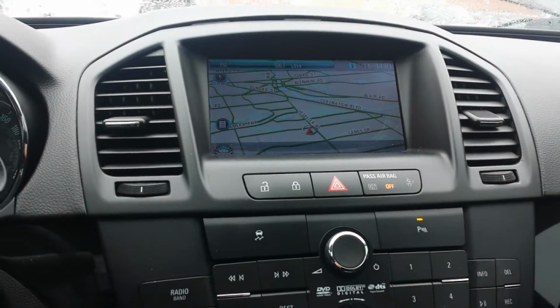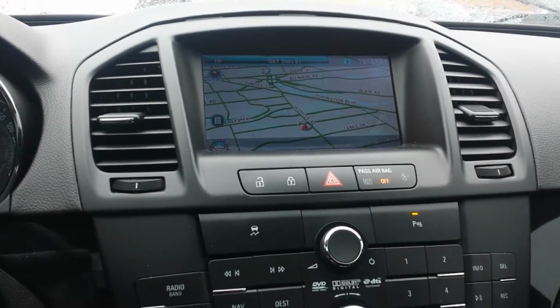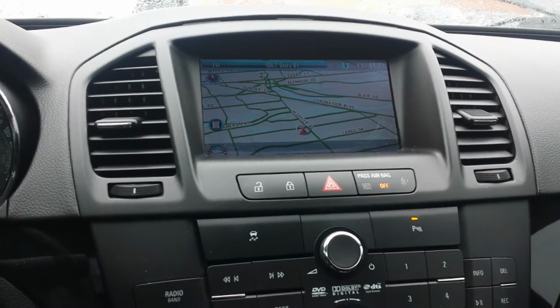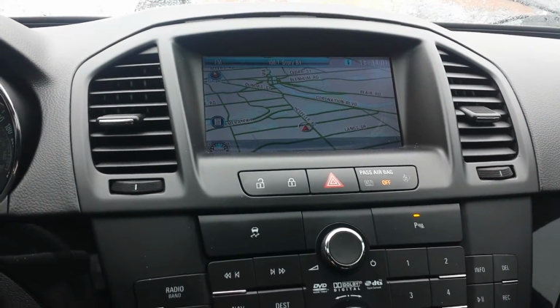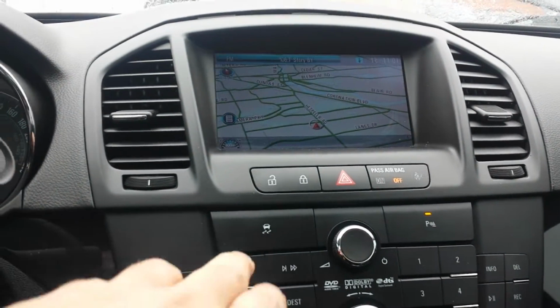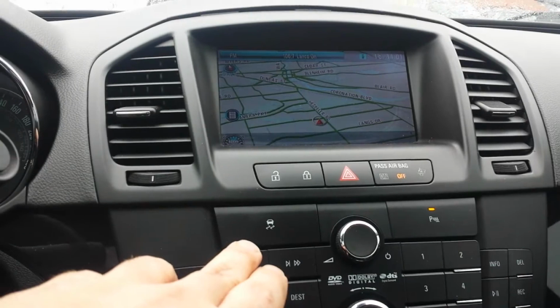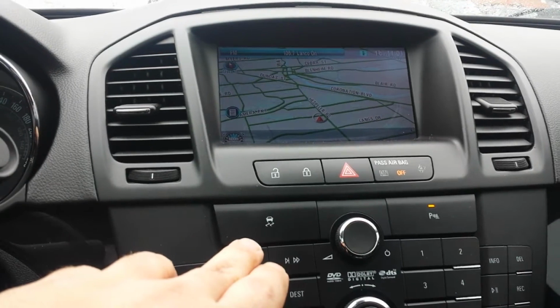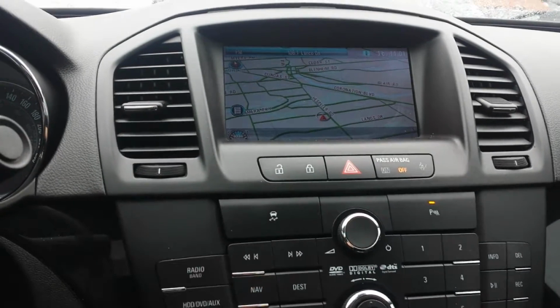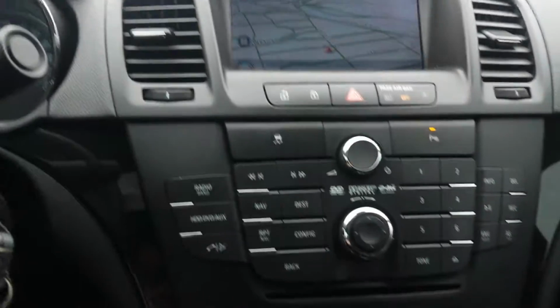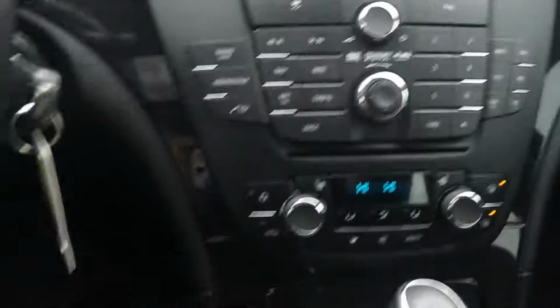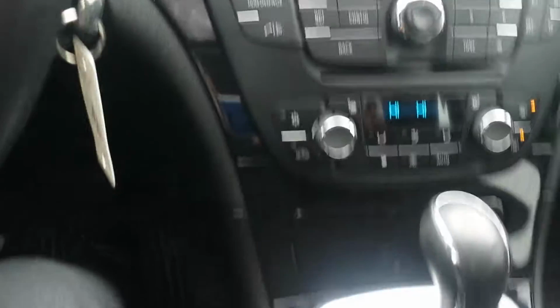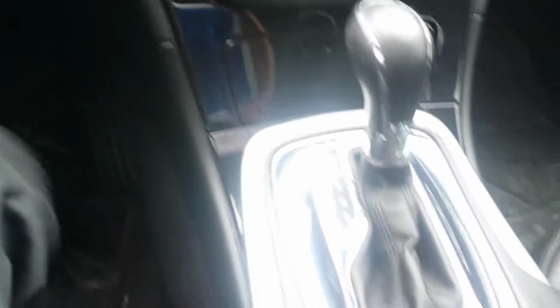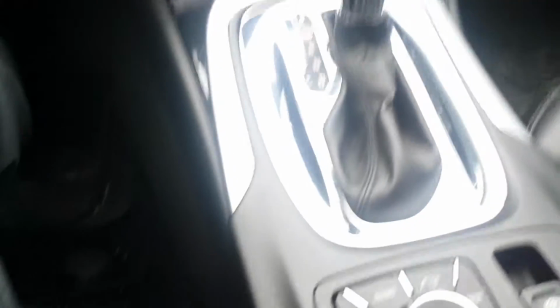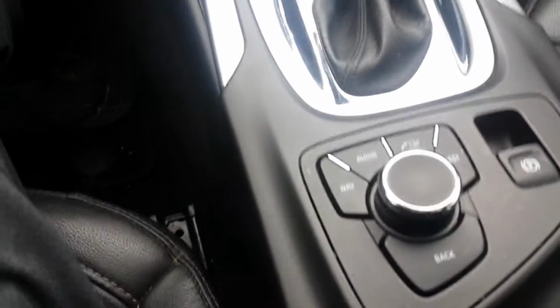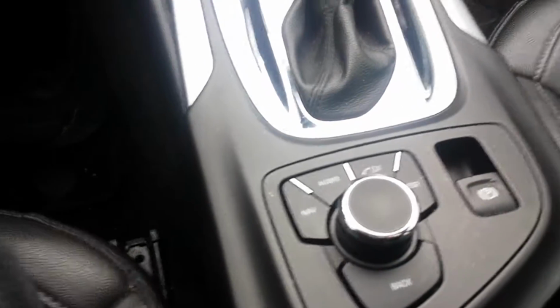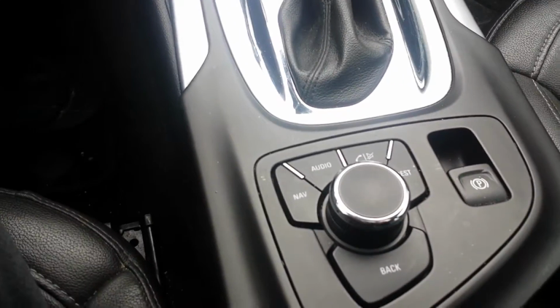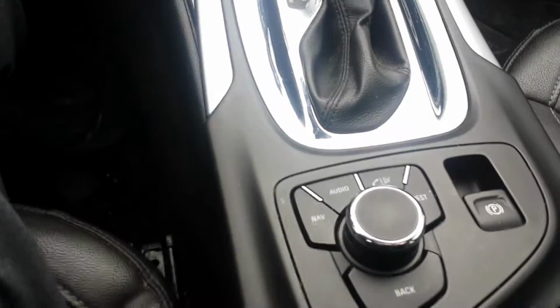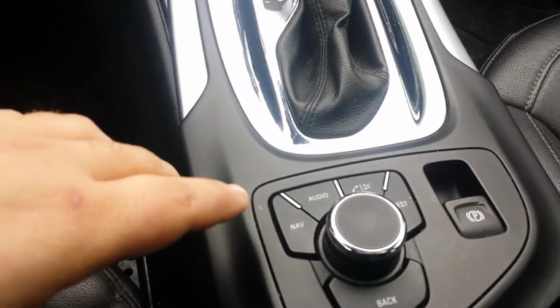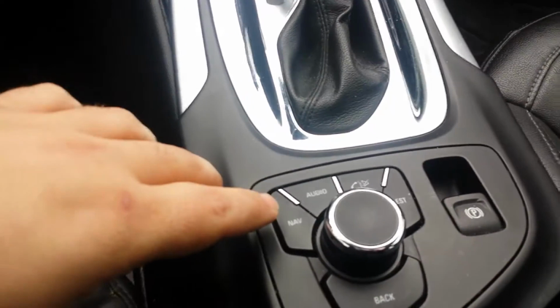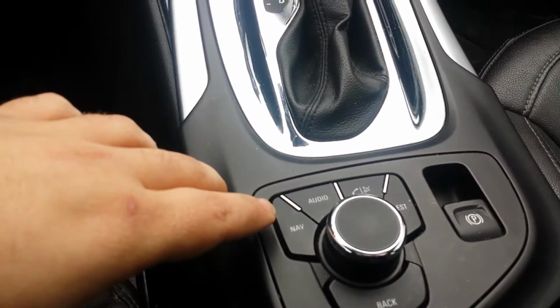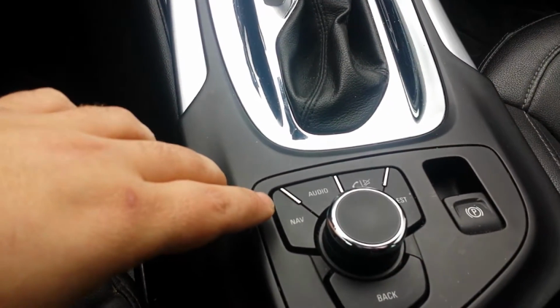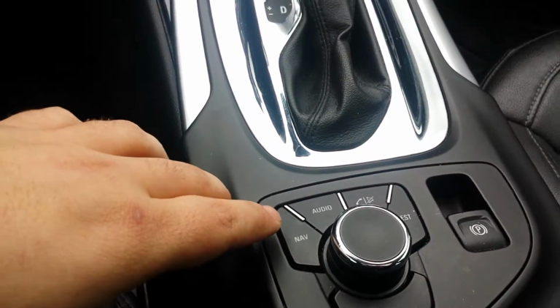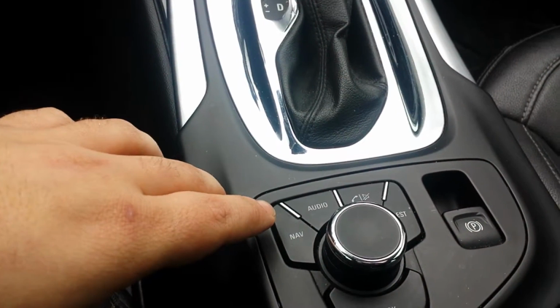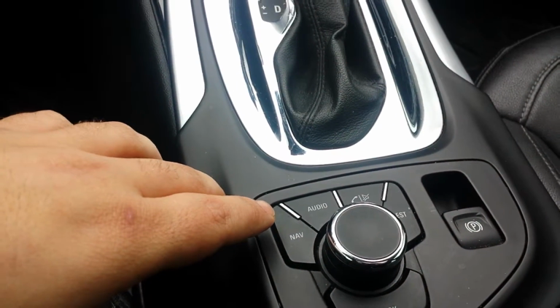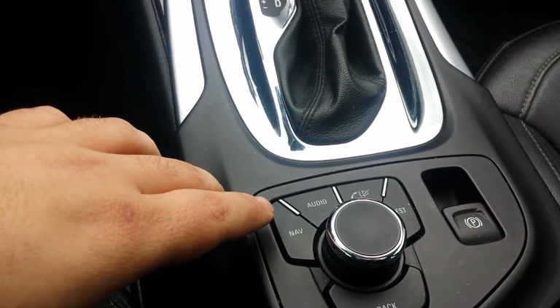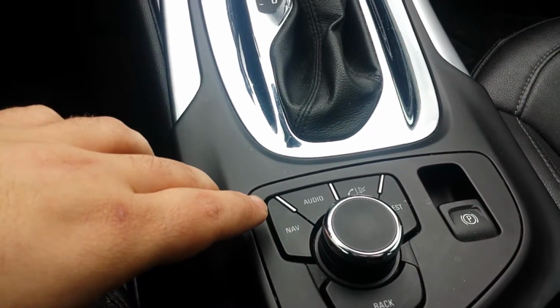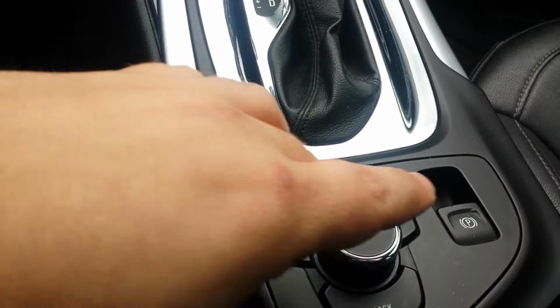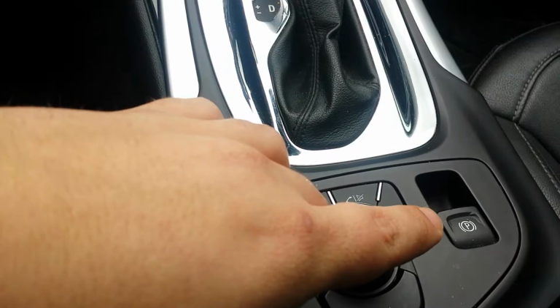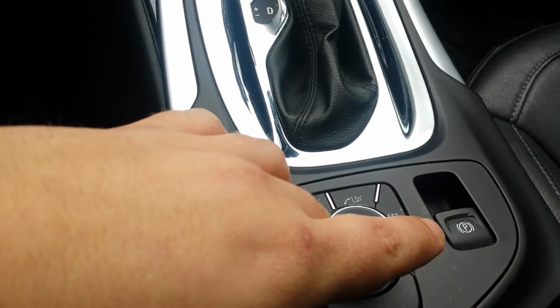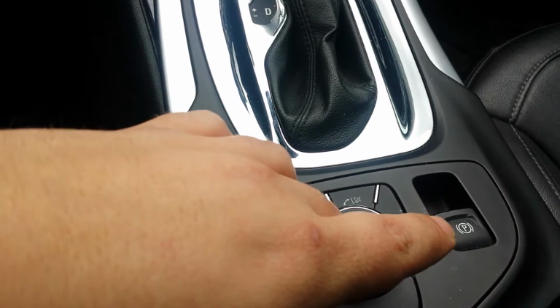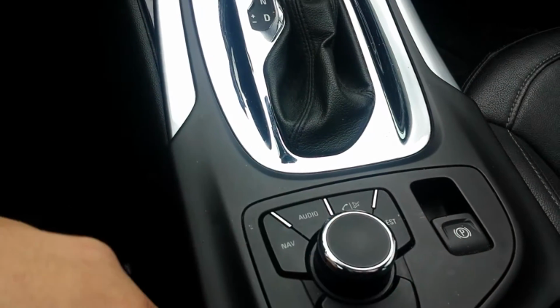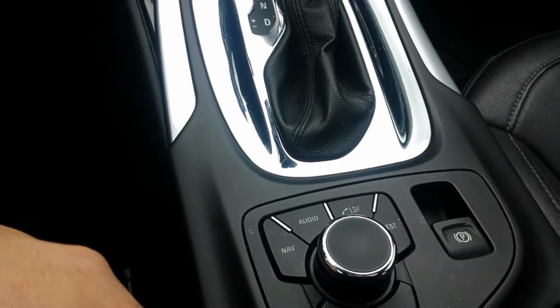Your door lock and unlock is over here with your emergency light. The vehicle's got park assist, and you've got traction control over there as well. Going down over here, you can see quick easy access to your navigation button right there, and you've got an electronic park brake.